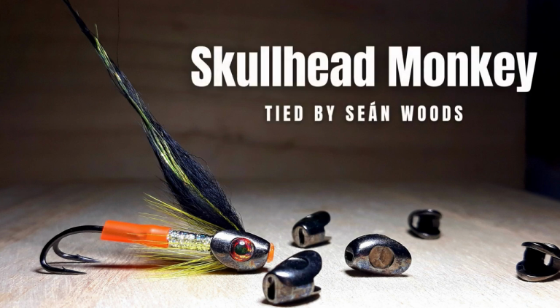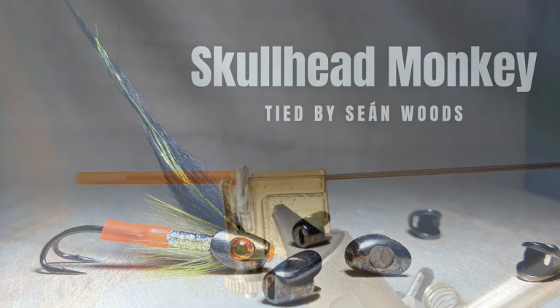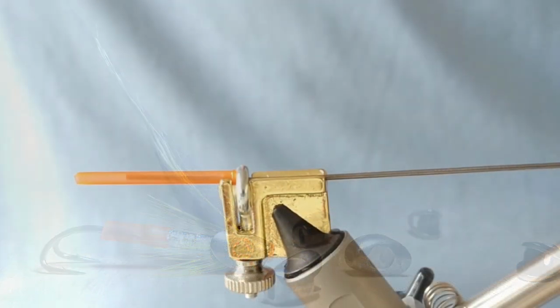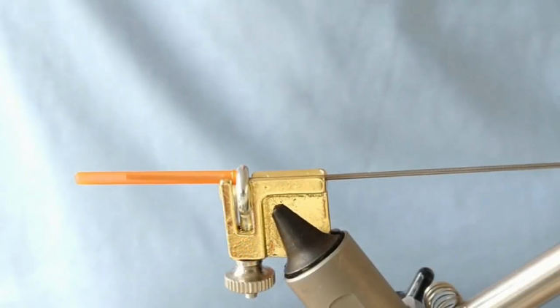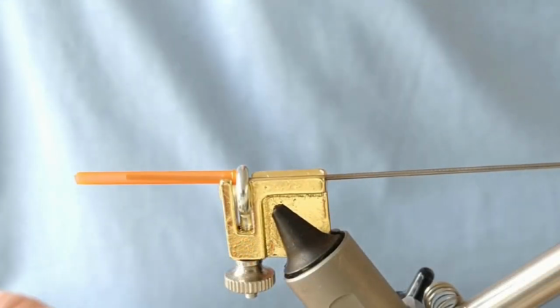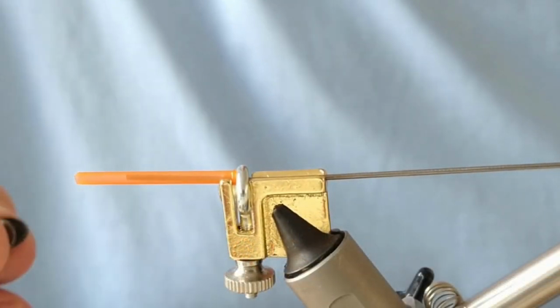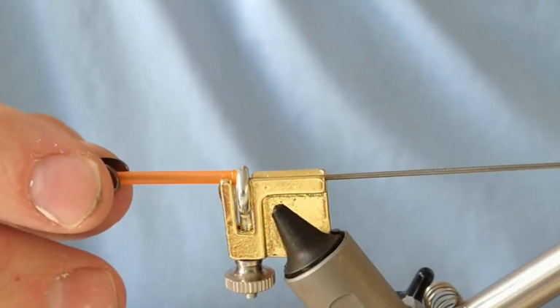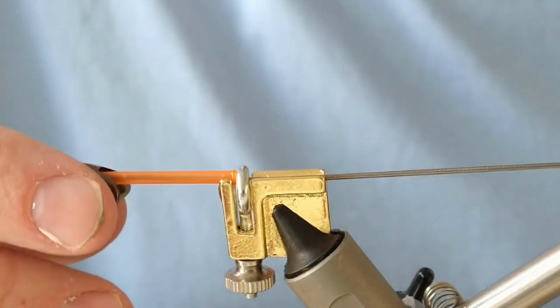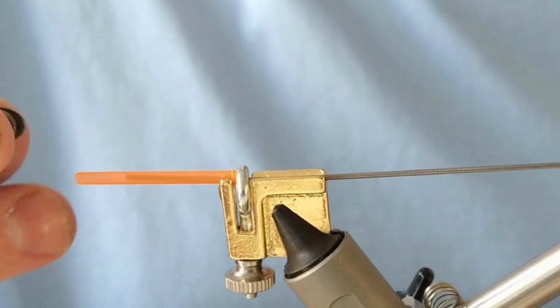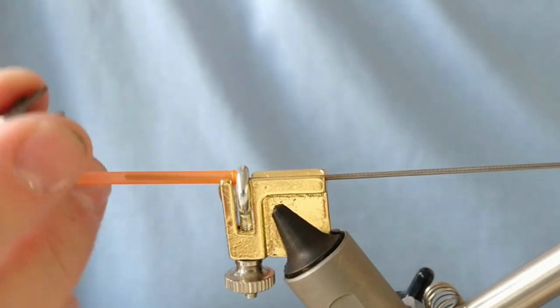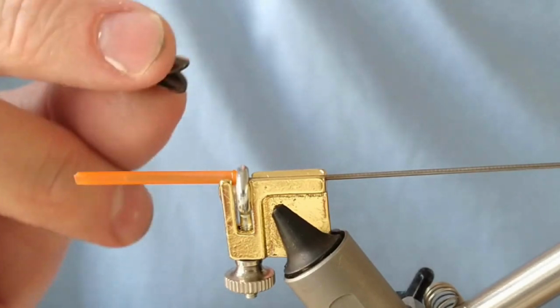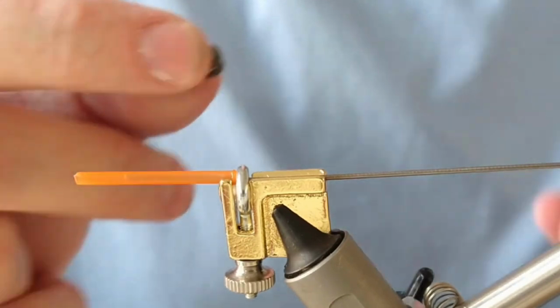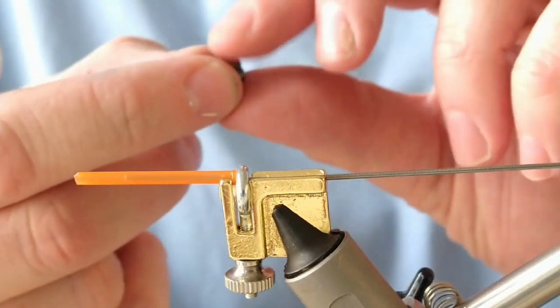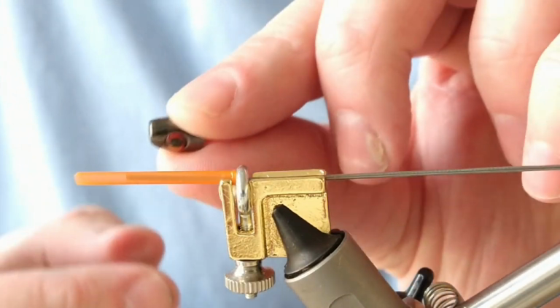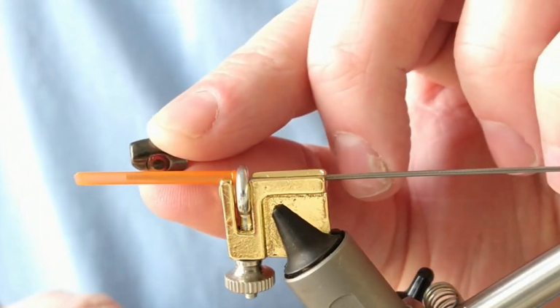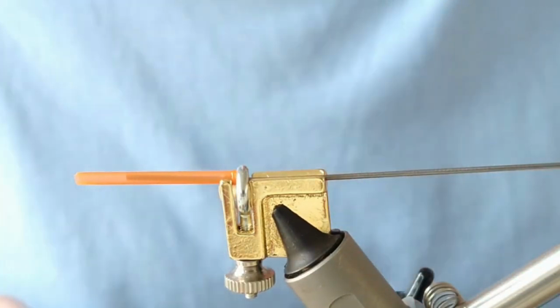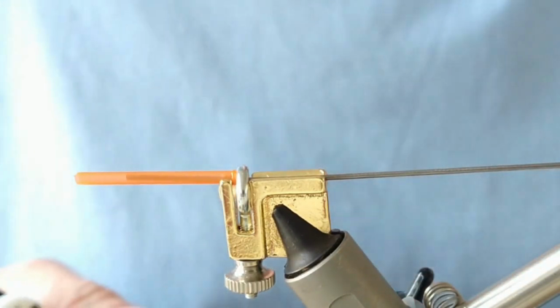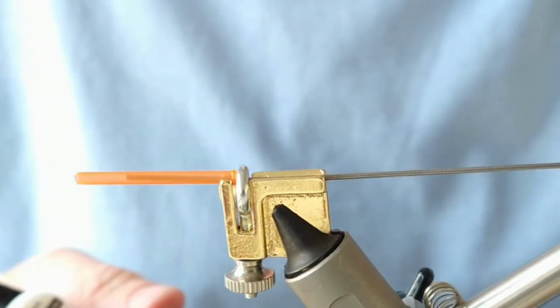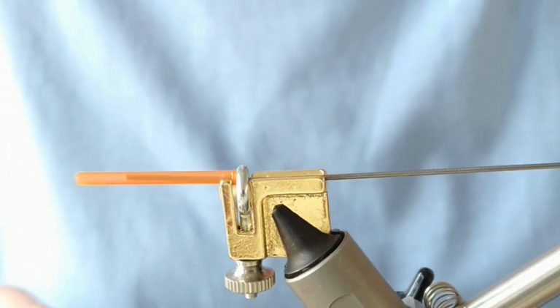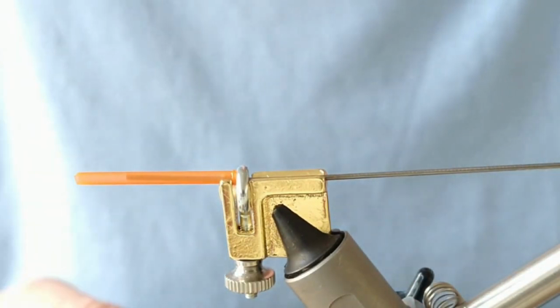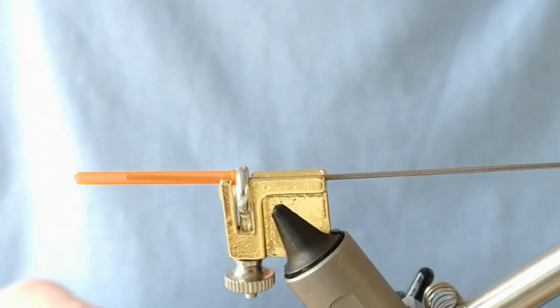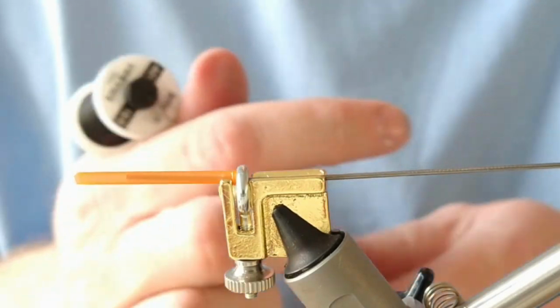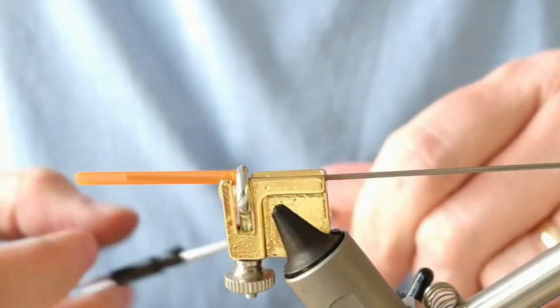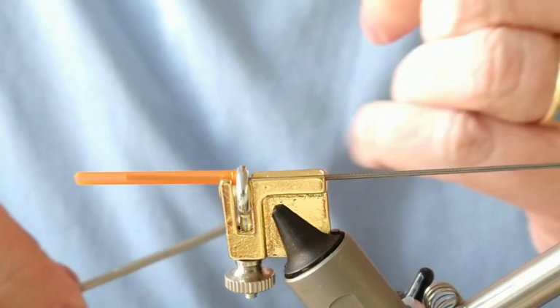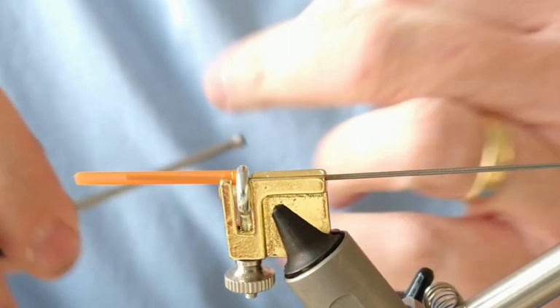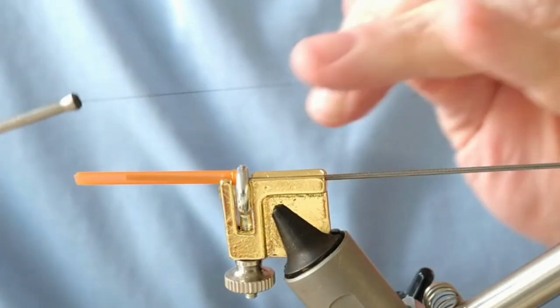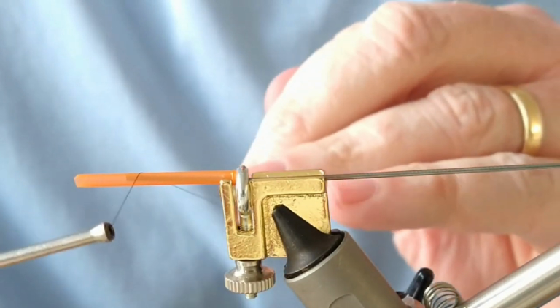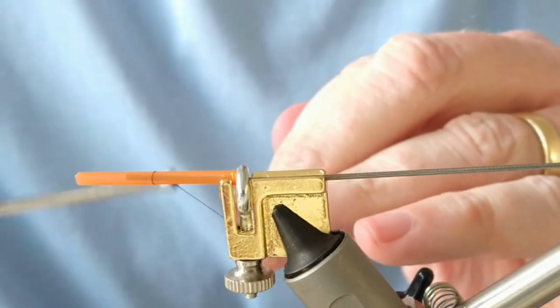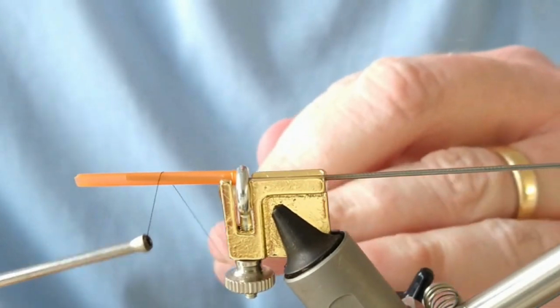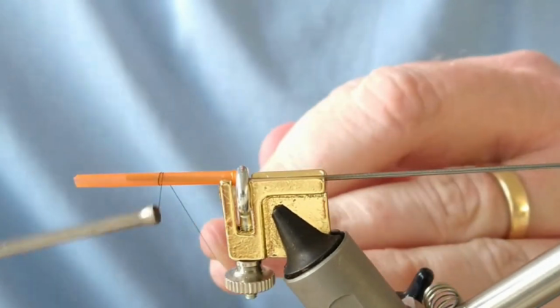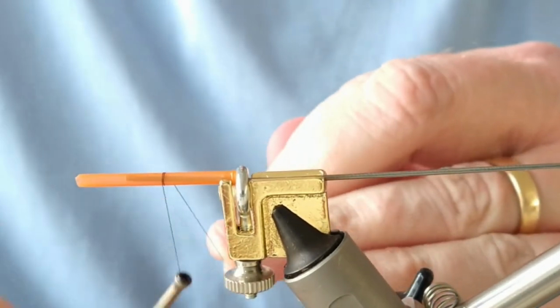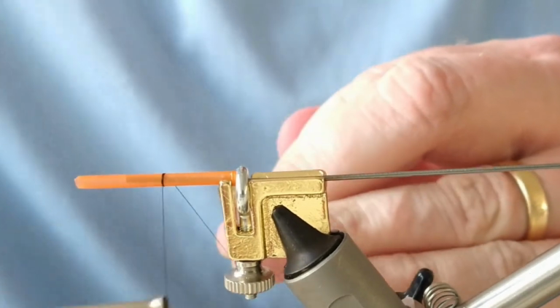Thanks so much for joining us. Today I'm going to be tying up a skull head monkey fly, just using one of these skull head type heads. They were recently used for hook flies but more recently in the last year or so have started to be used for a lot of salmon tubes.